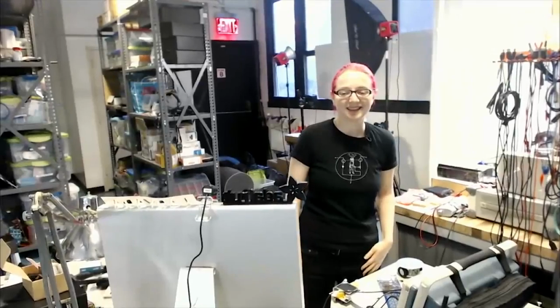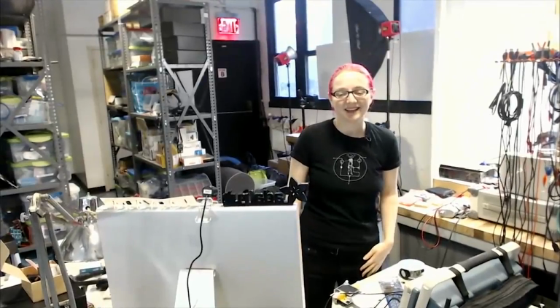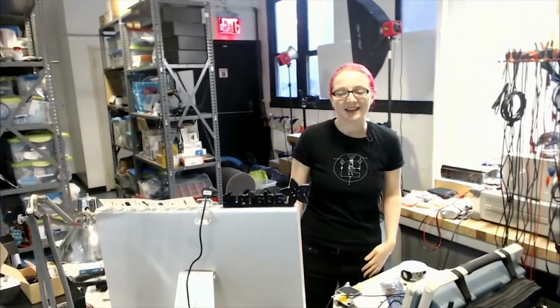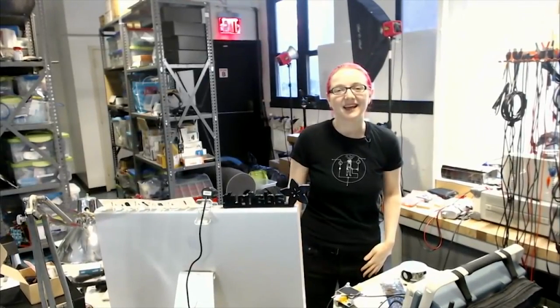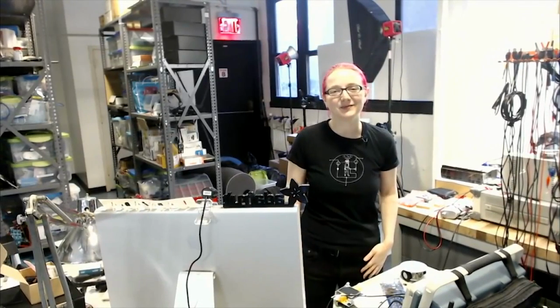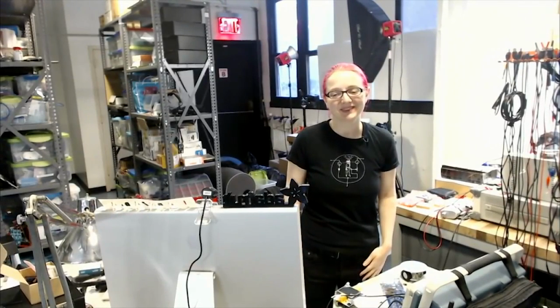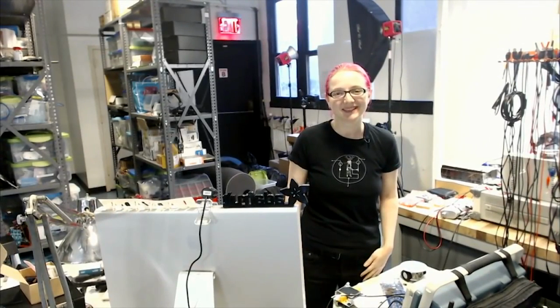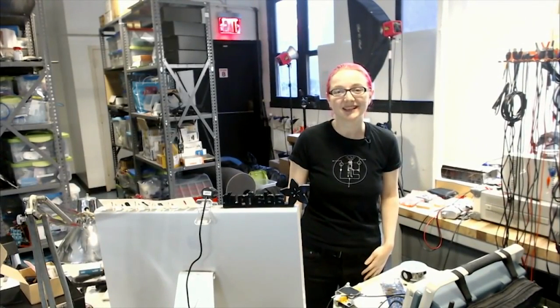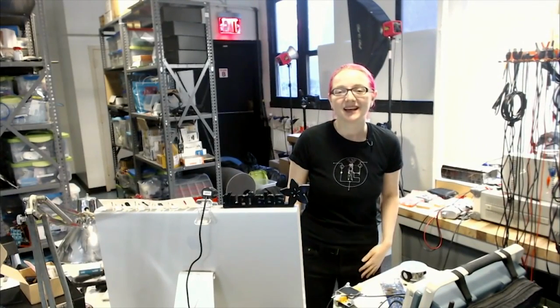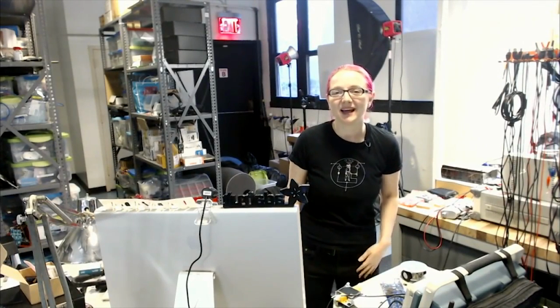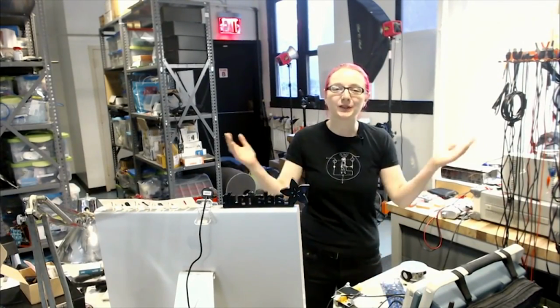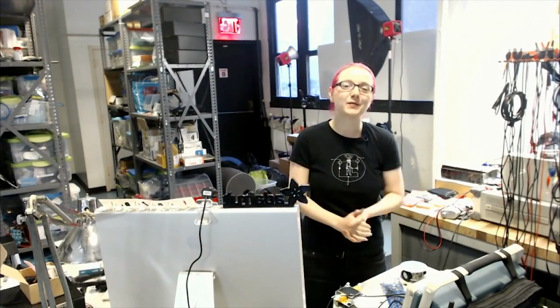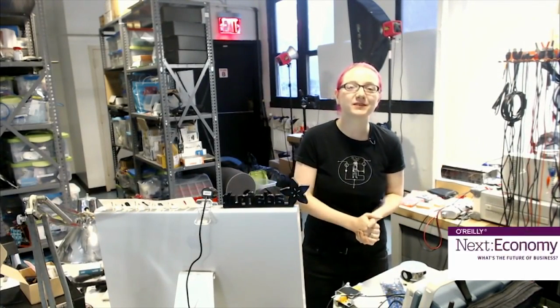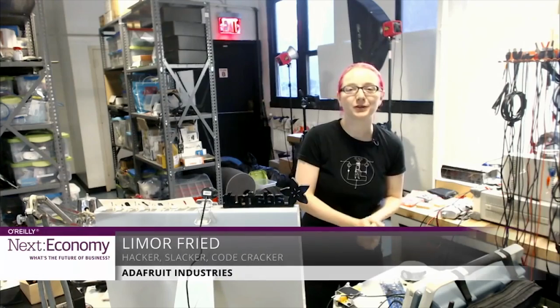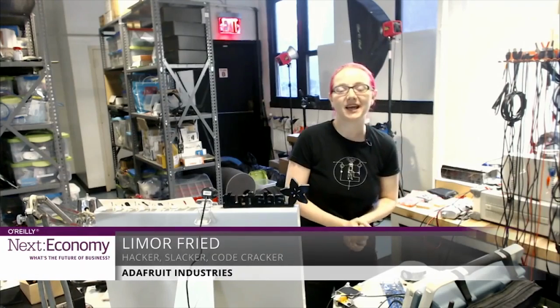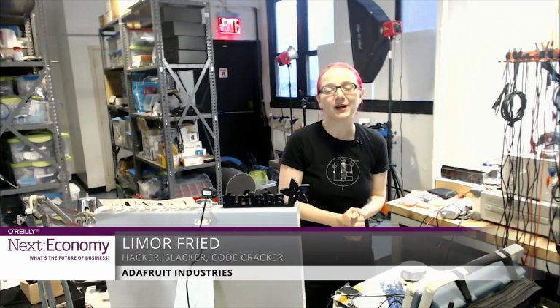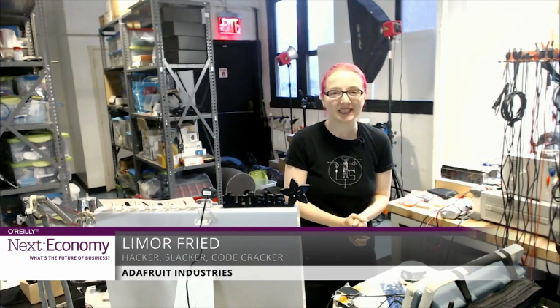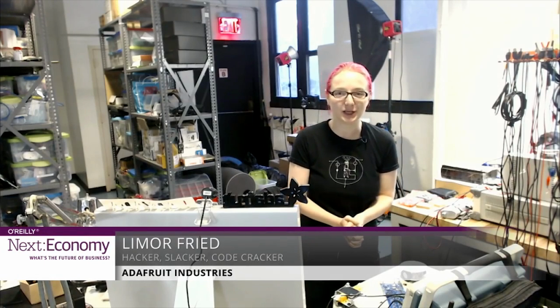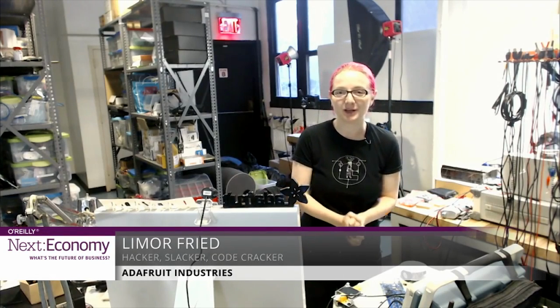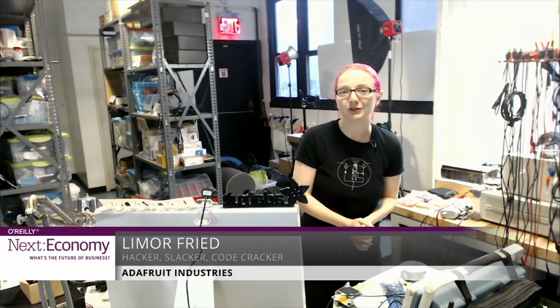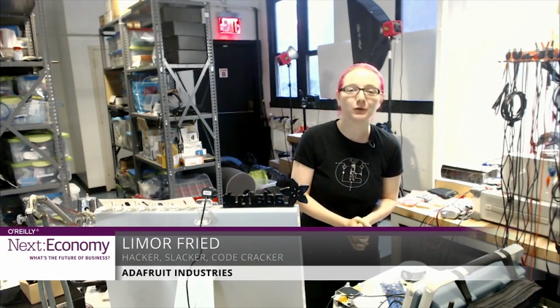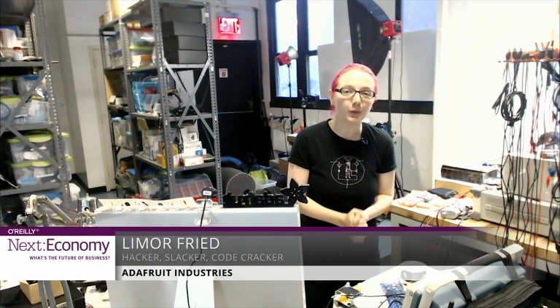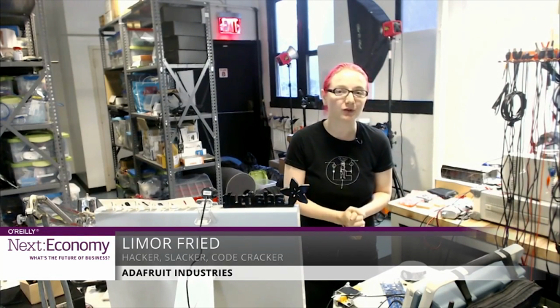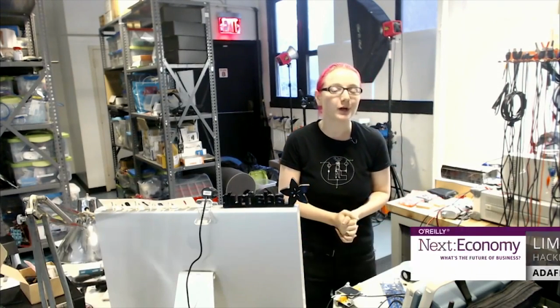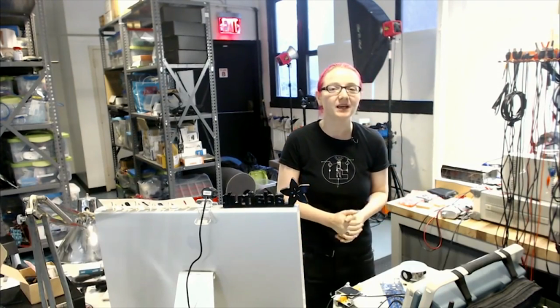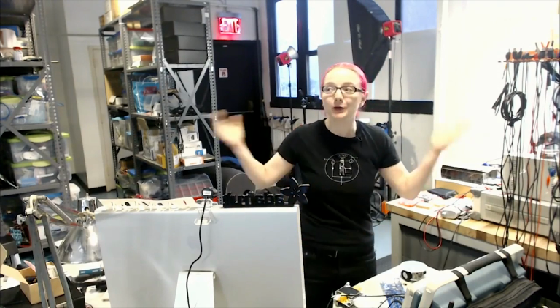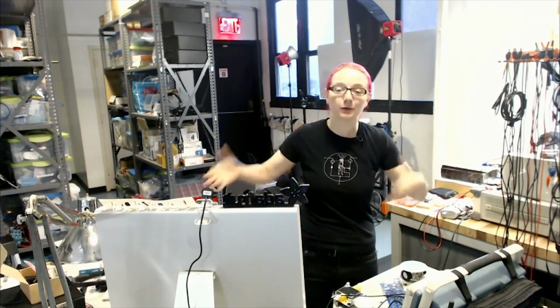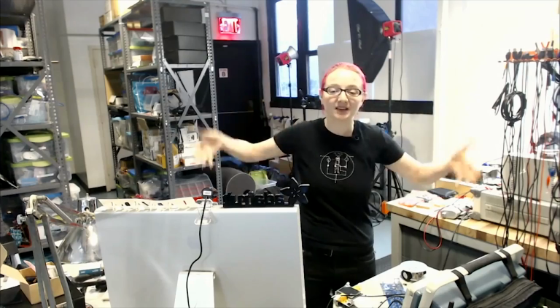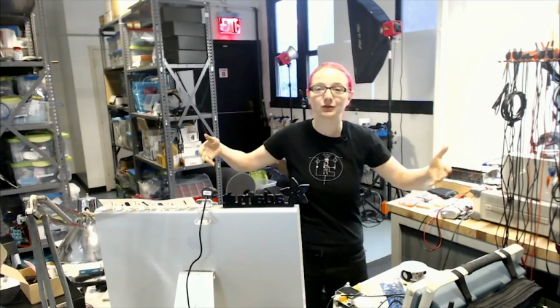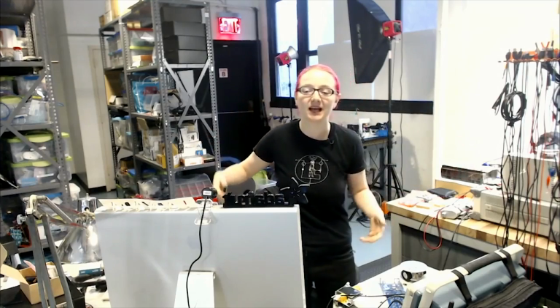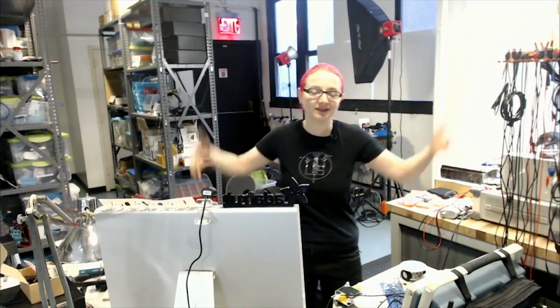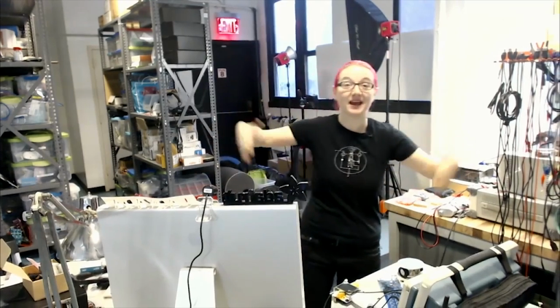Tell us a little bit about Adafruit first off. My name is Limor Fried, and I'm the founder and lead engineer of Adafruit Industries. We're an open source hardware company here in Manhattan. We're actually in the factory right now, and this is my desk.